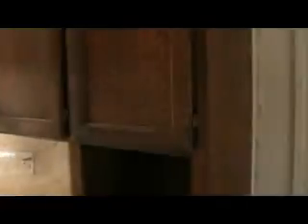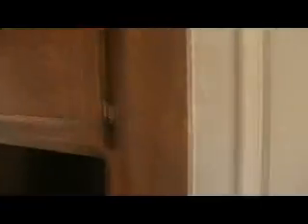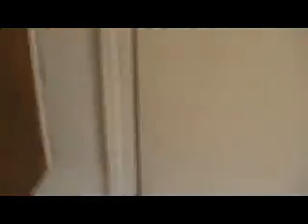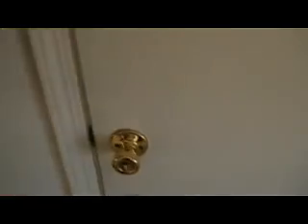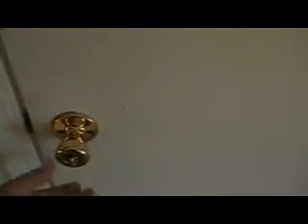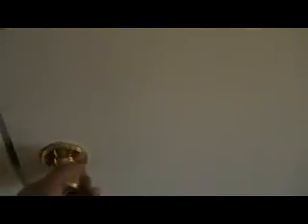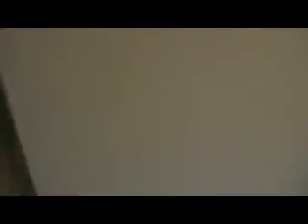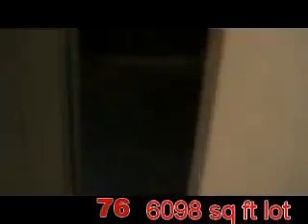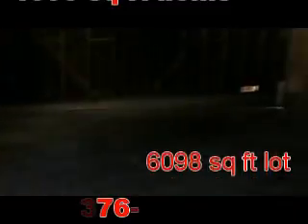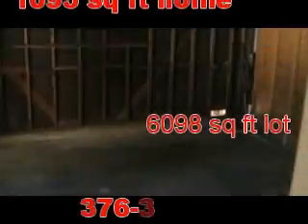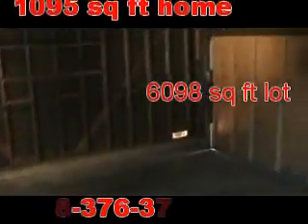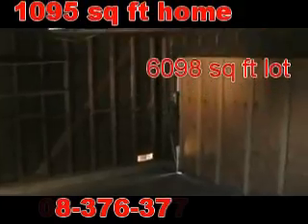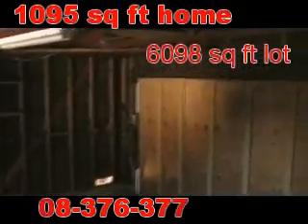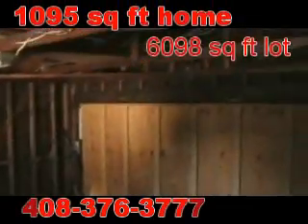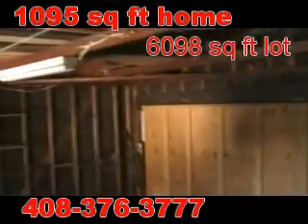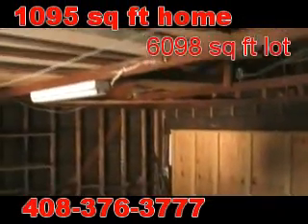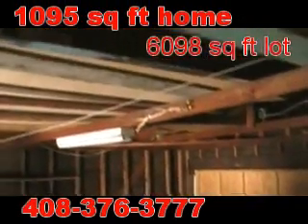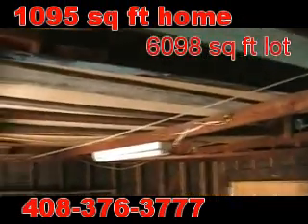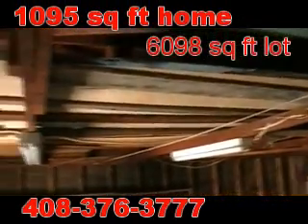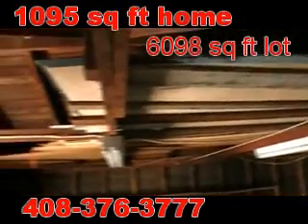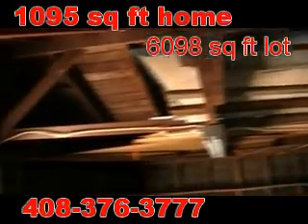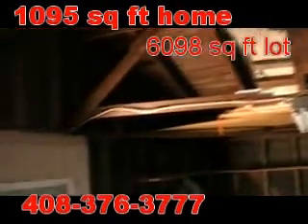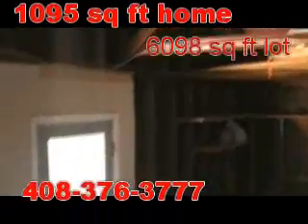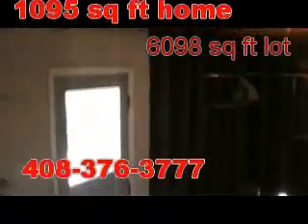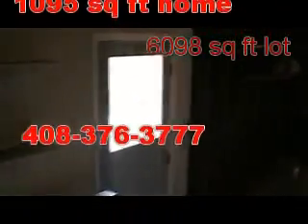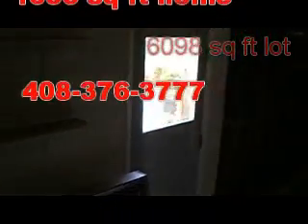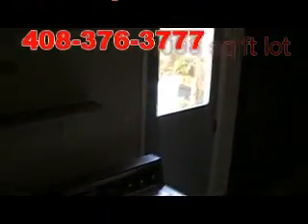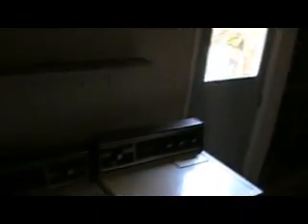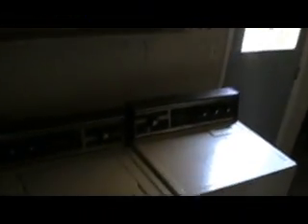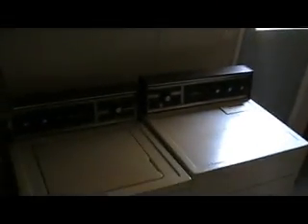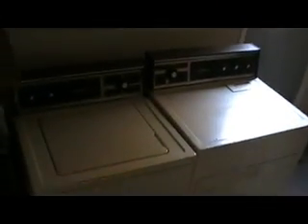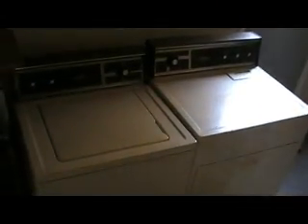Let me show you the garage. It's a nice two car garage with lots of storage on top. The garage has a door going outside as well, and there's washer dryer space here.